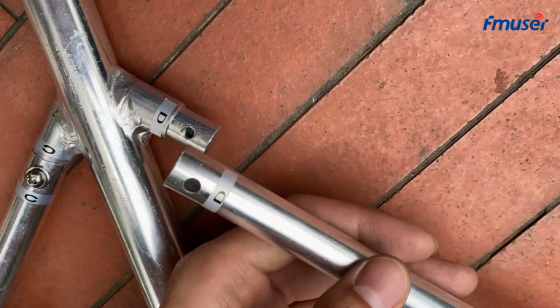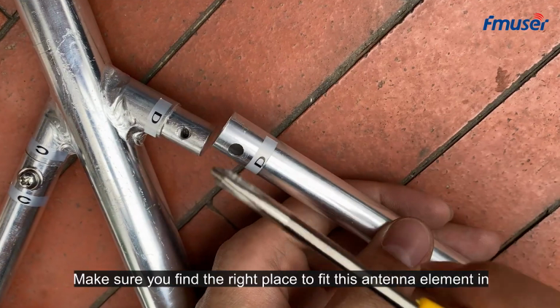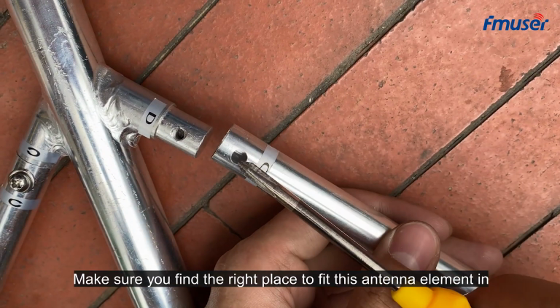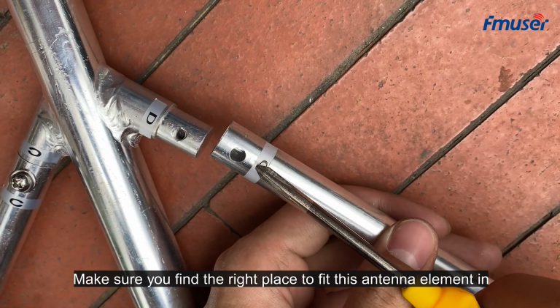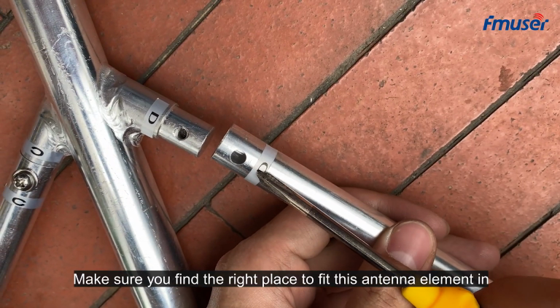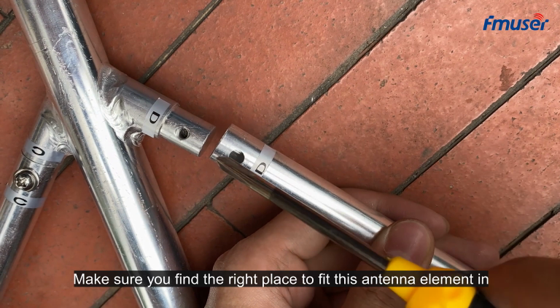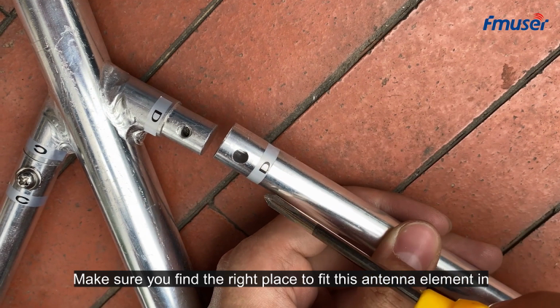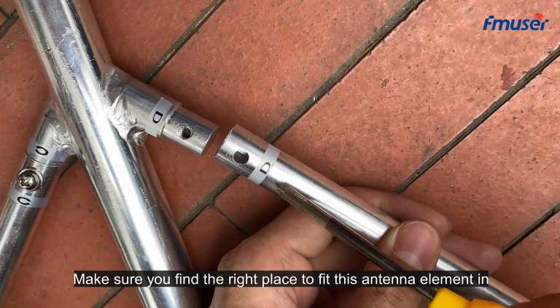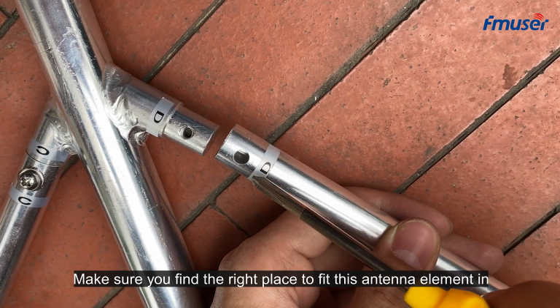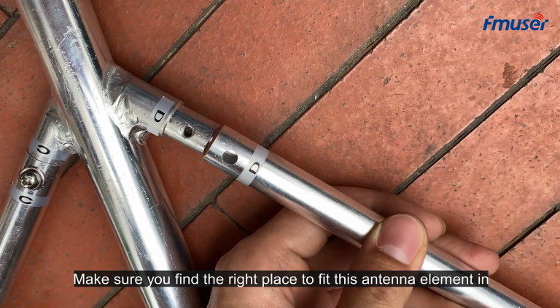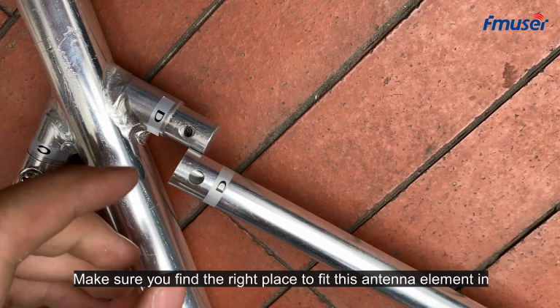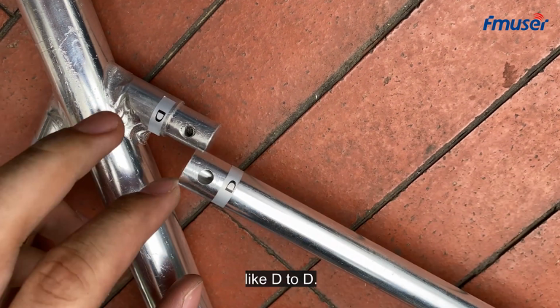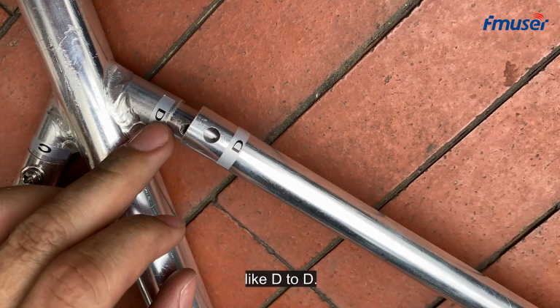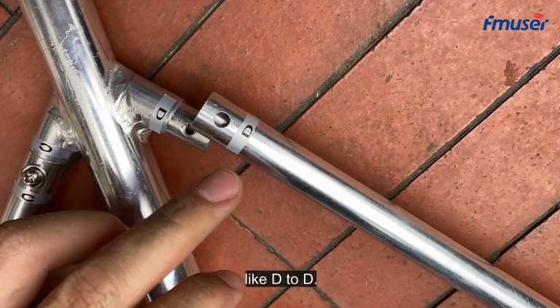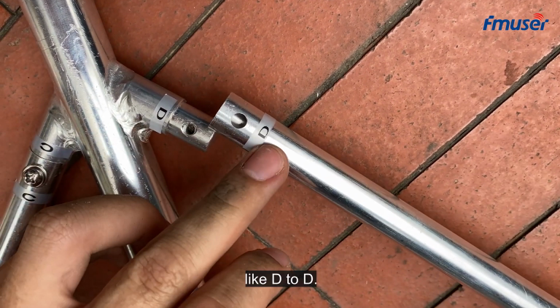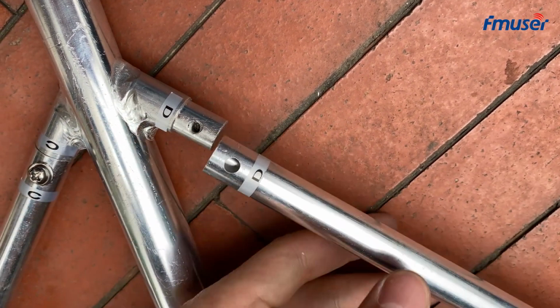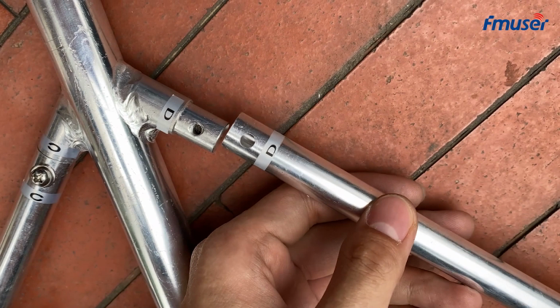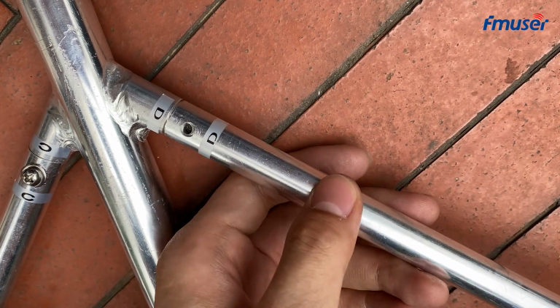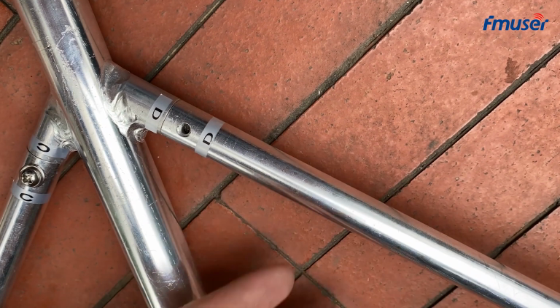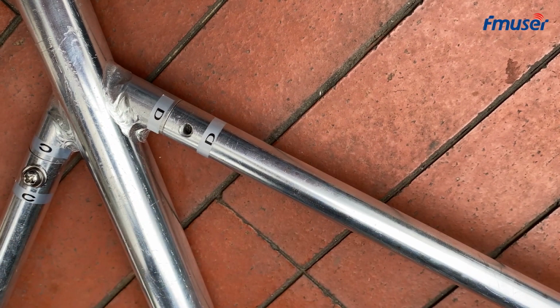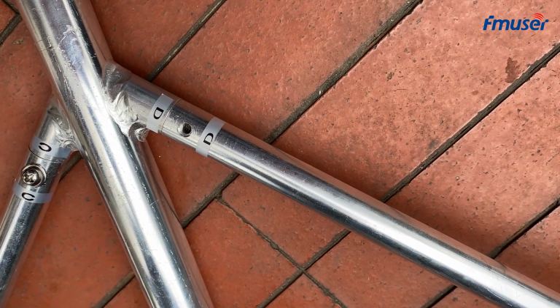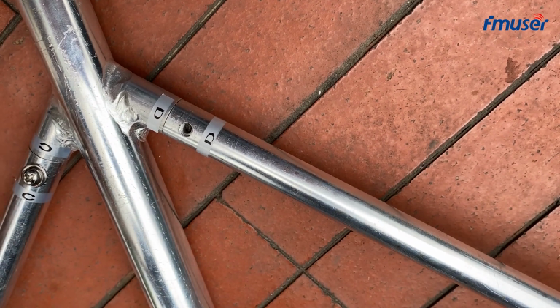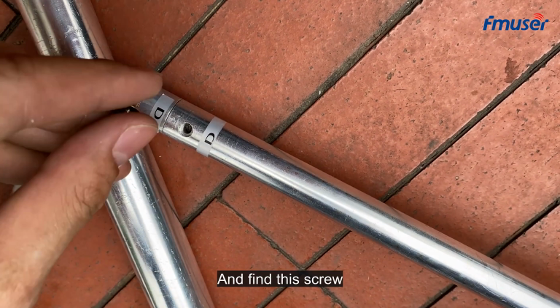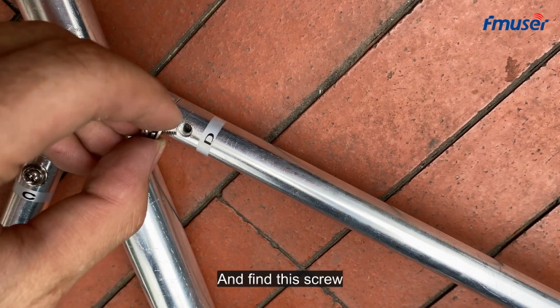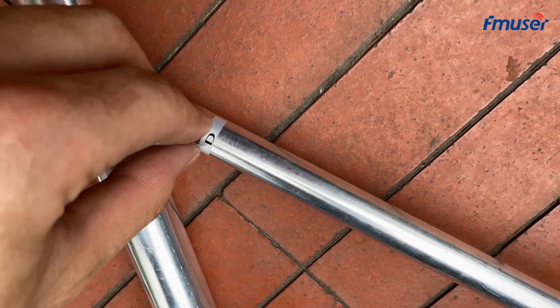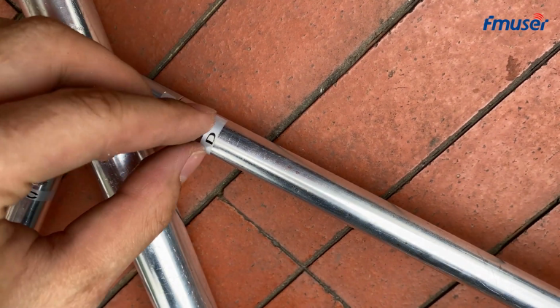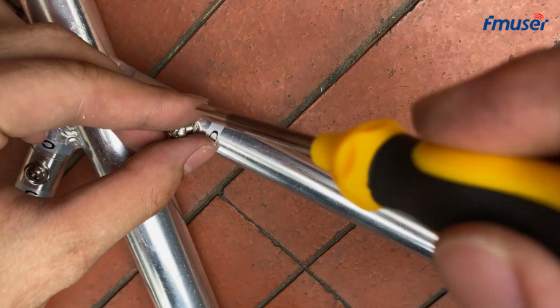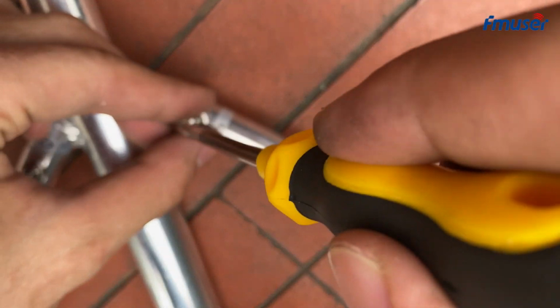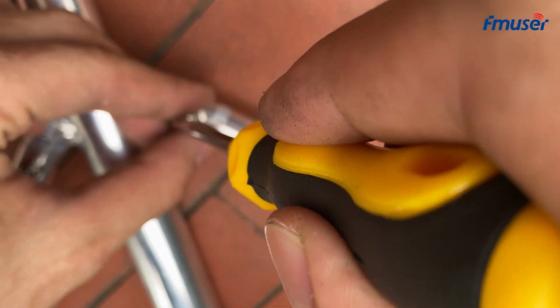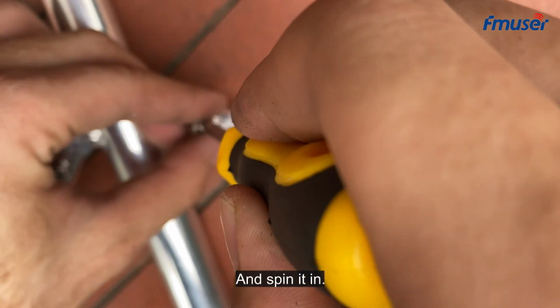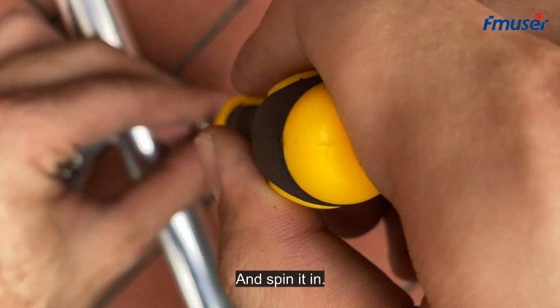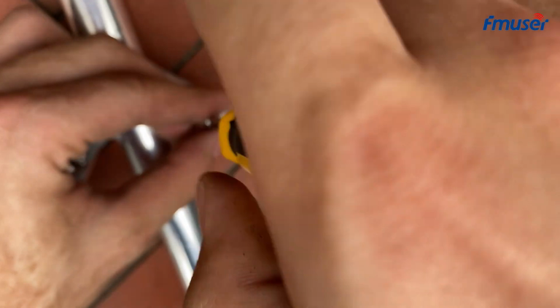The next step is to put the antenna in the center. Make sure you find the right place to fit this antenna element in, like D to D. Then find the screw and spin it in.